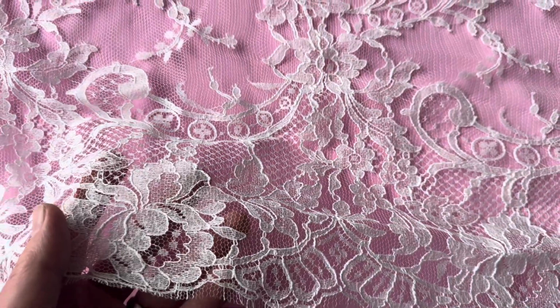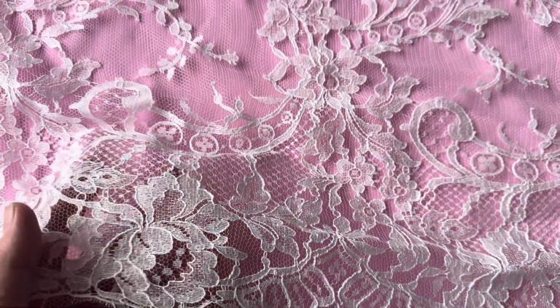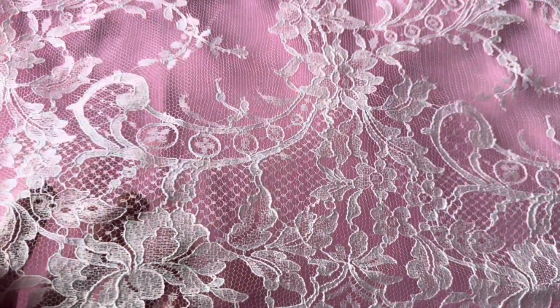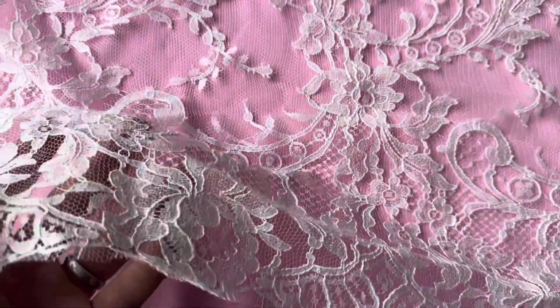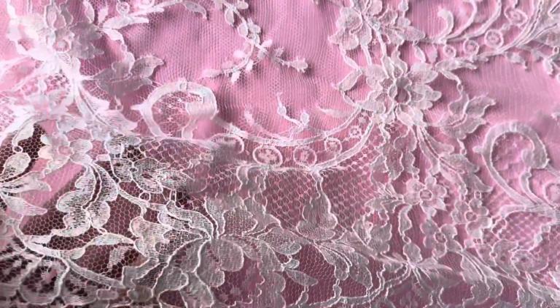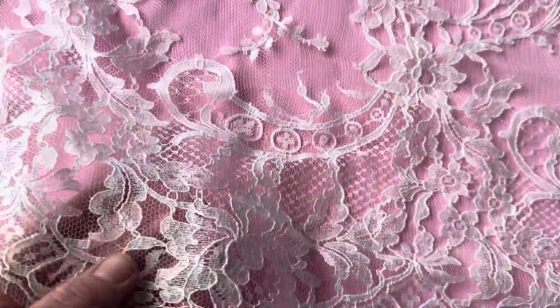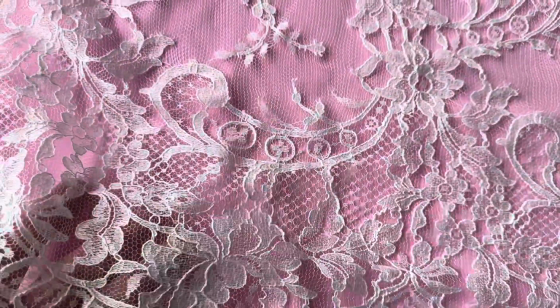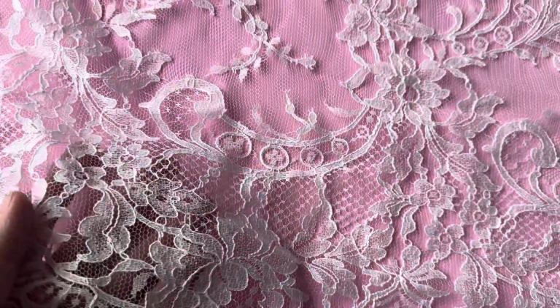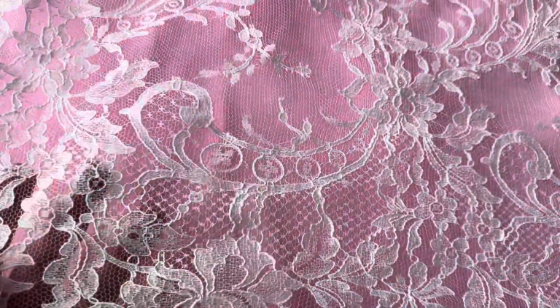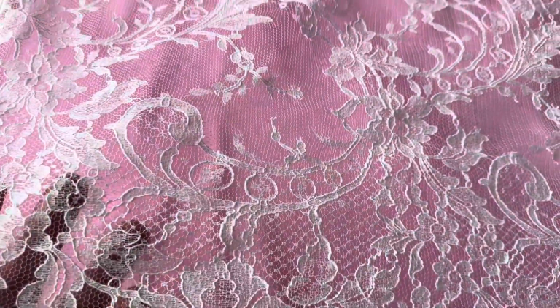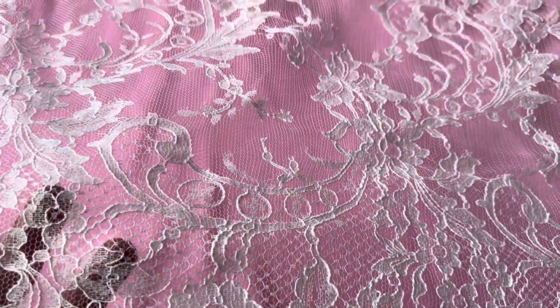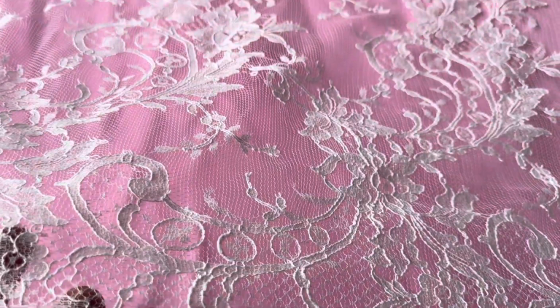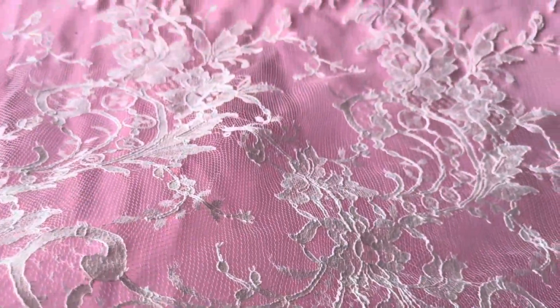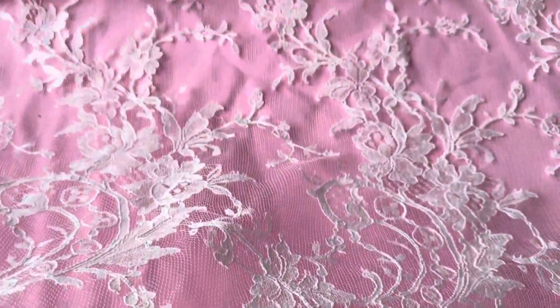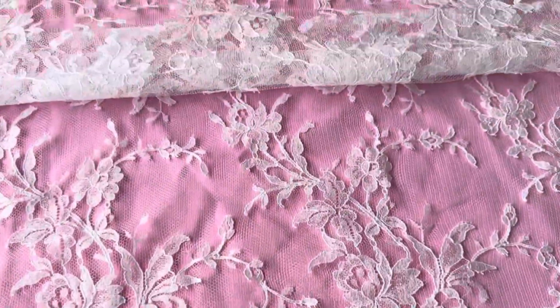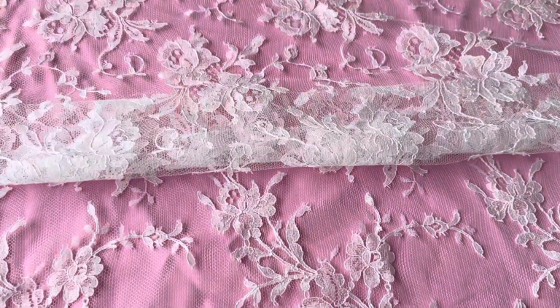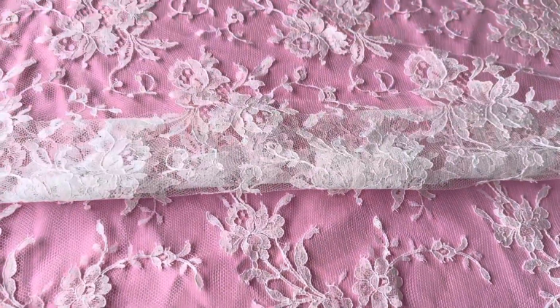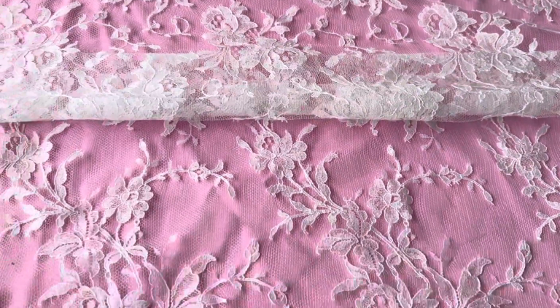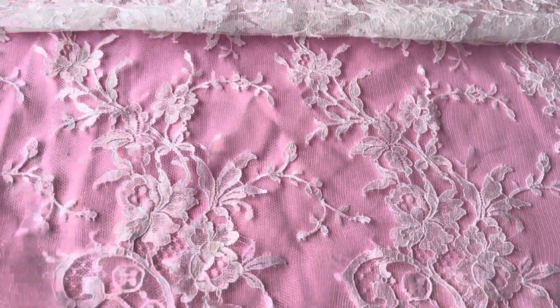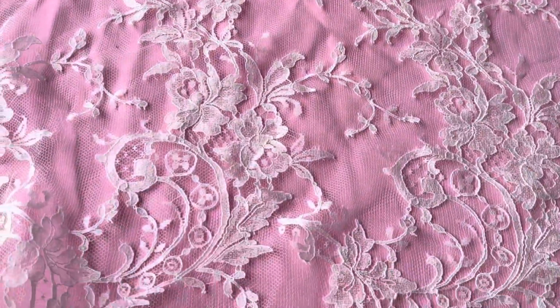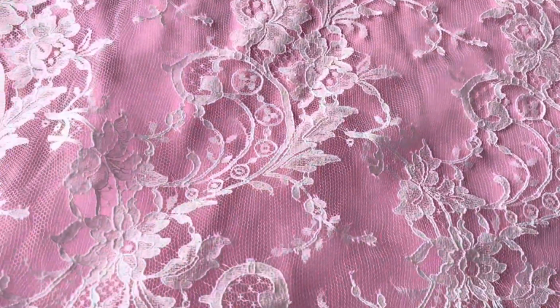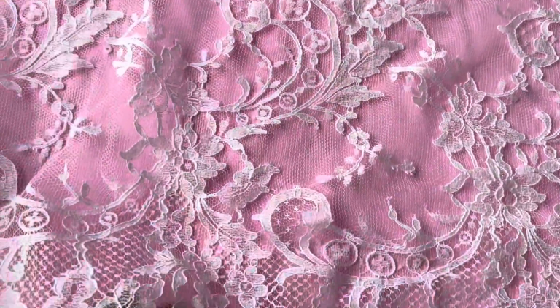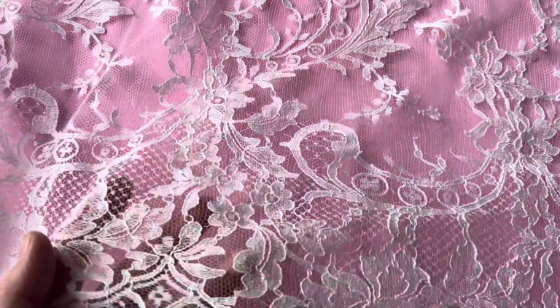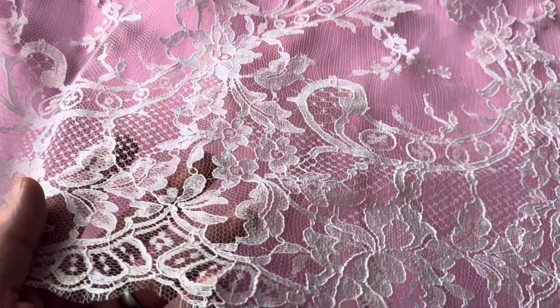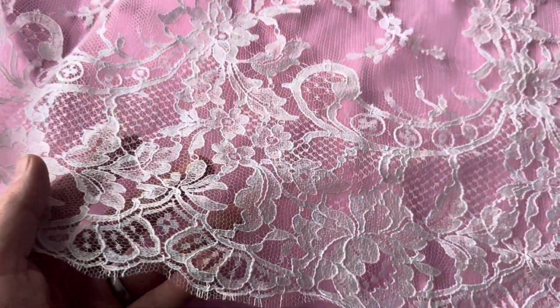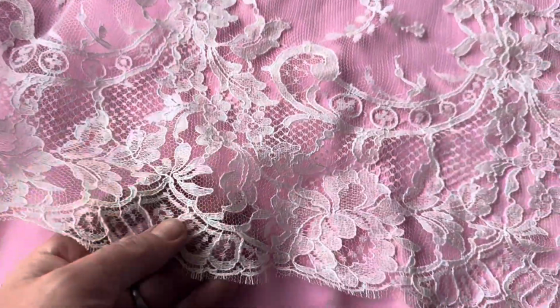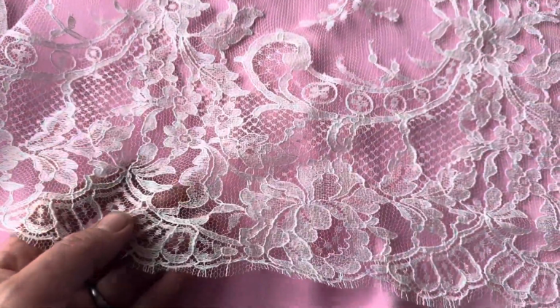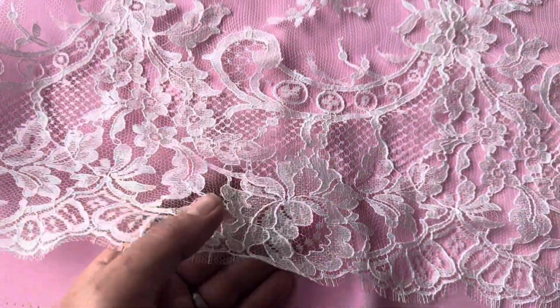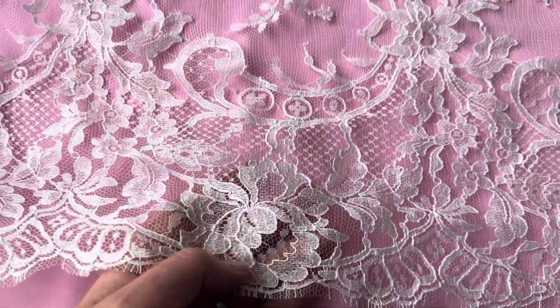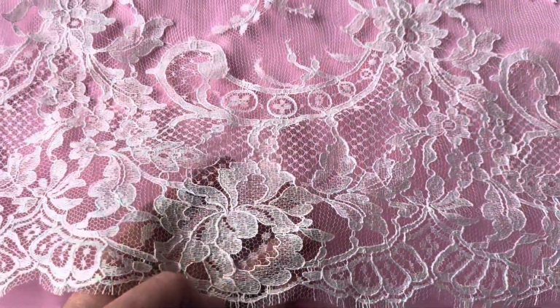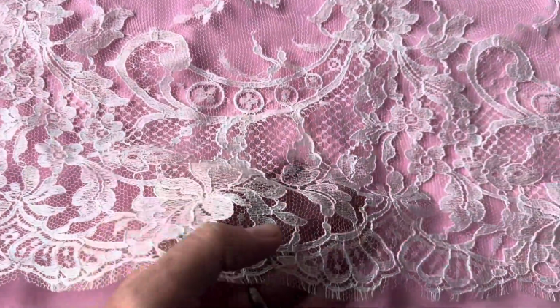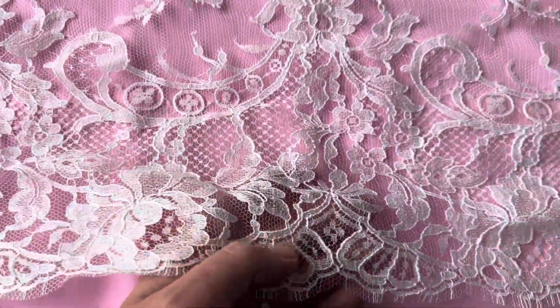Good afternoon from Bridal Fabrics. This is a beautiful Chantilly lace called Ditzy. We offer this family of designs in a large range of different widths, so have a look at Kate.